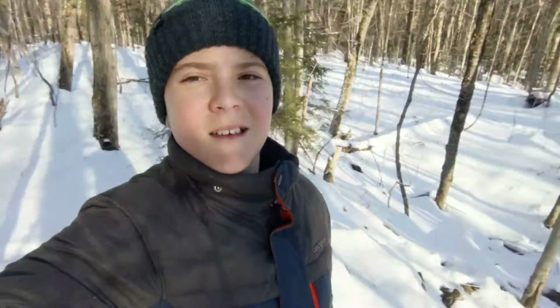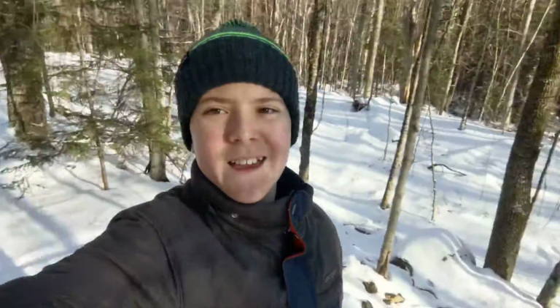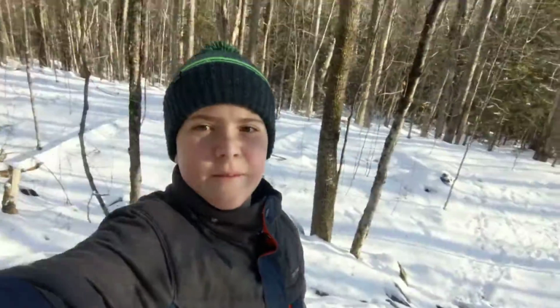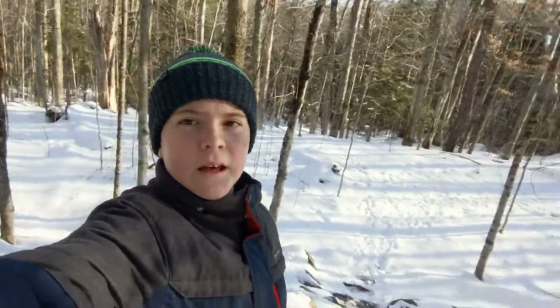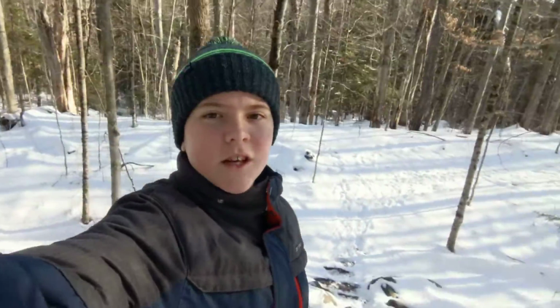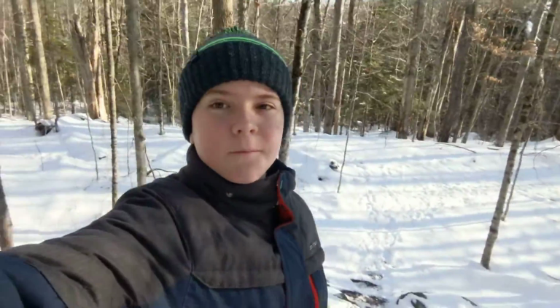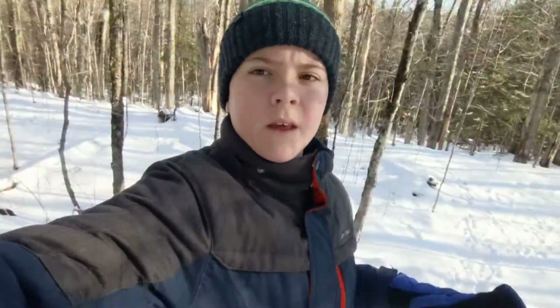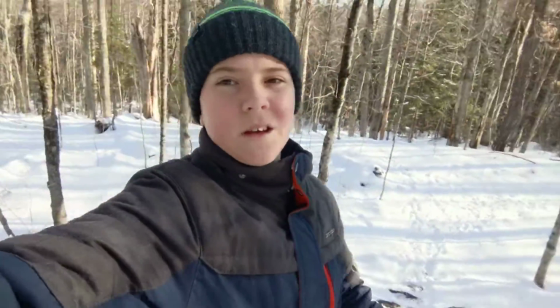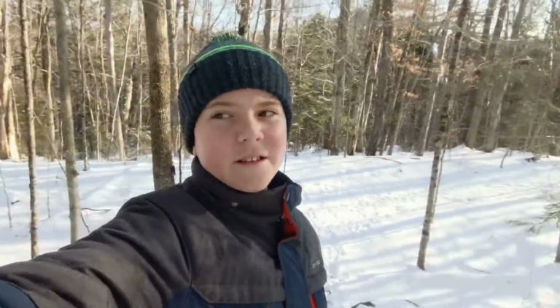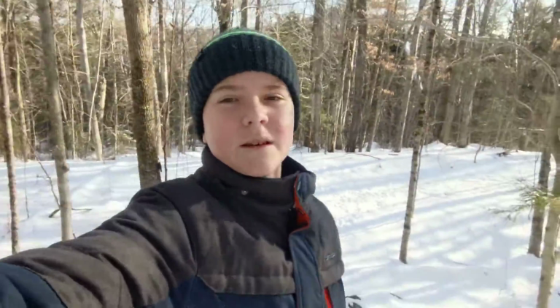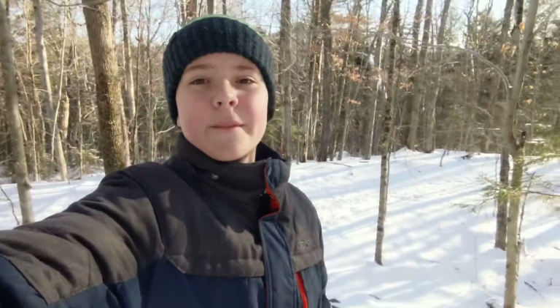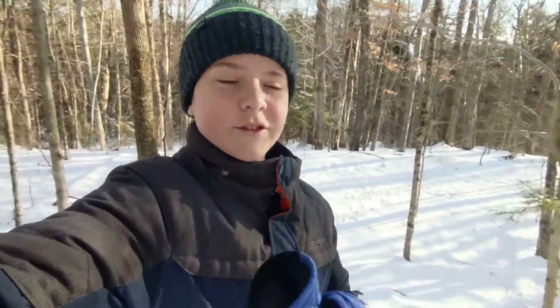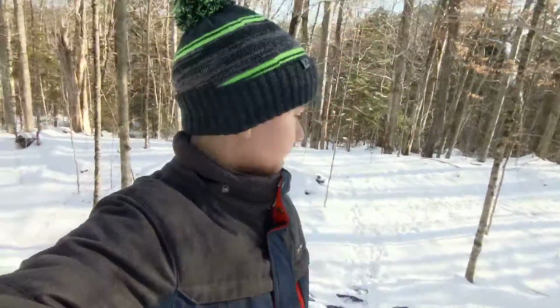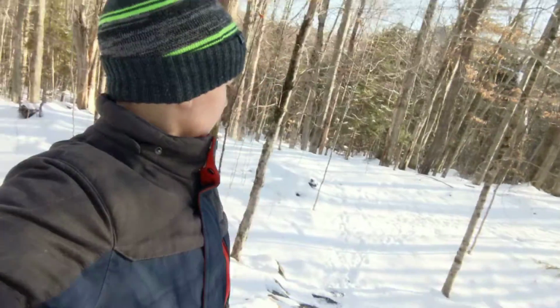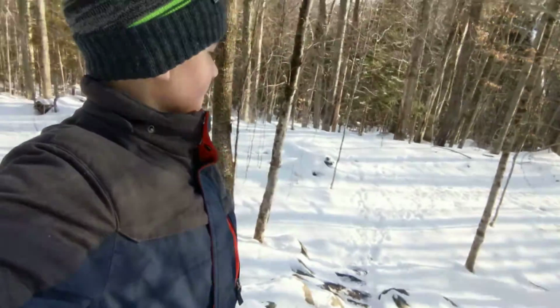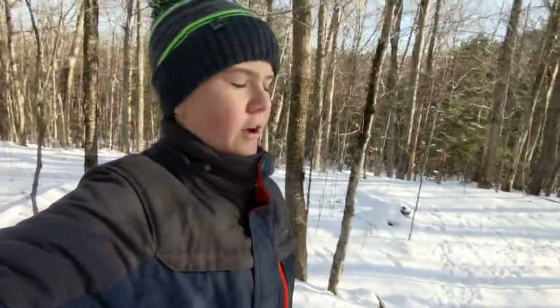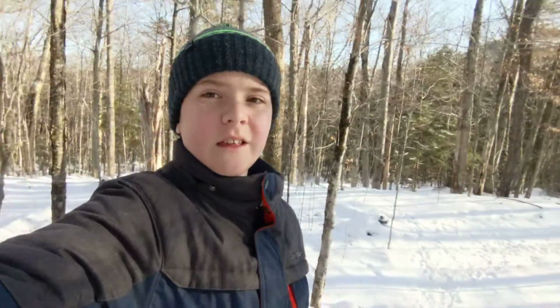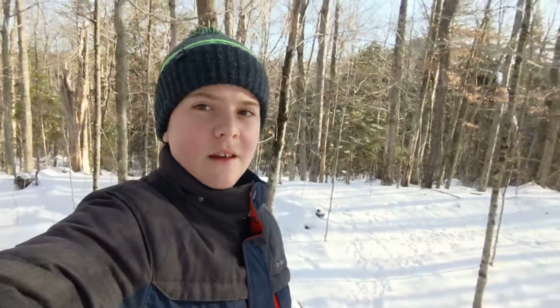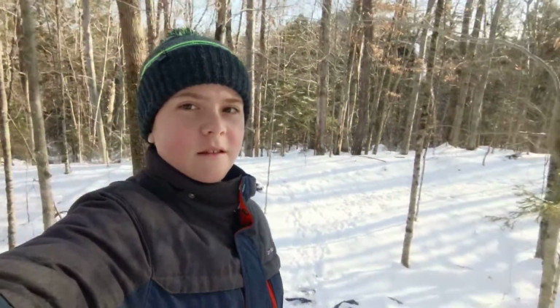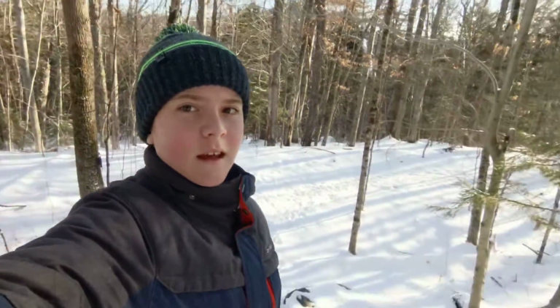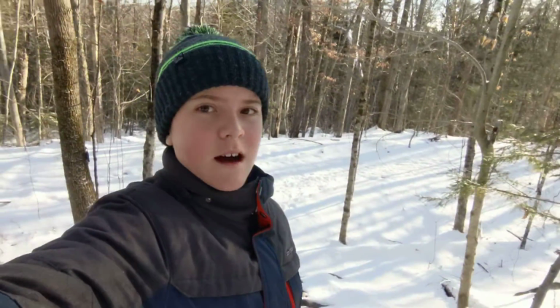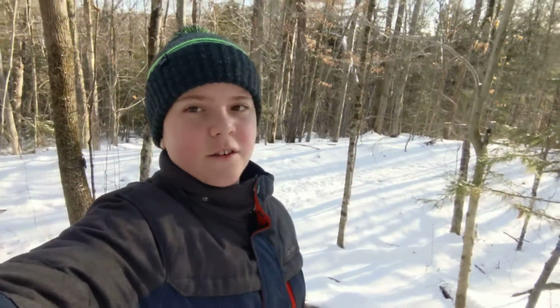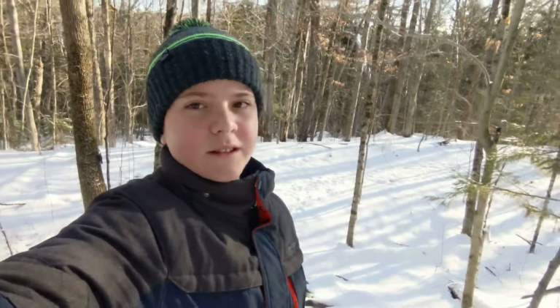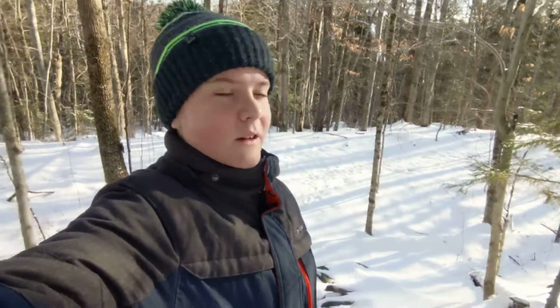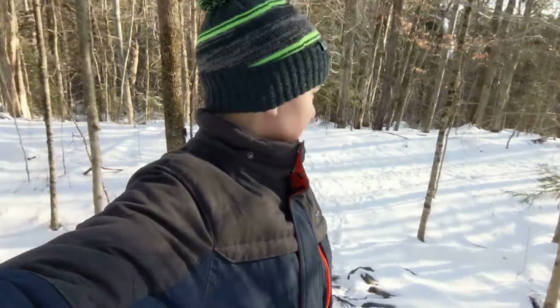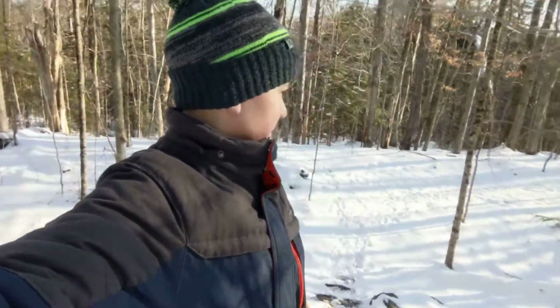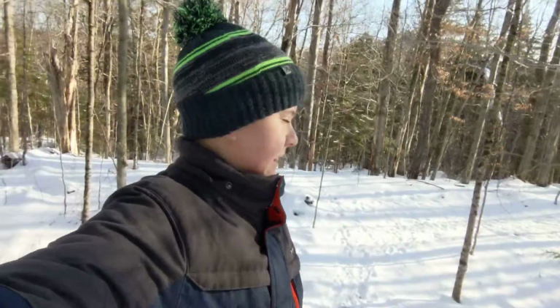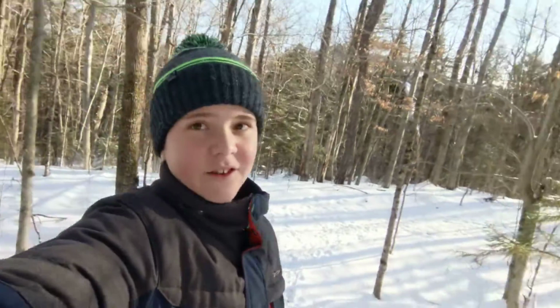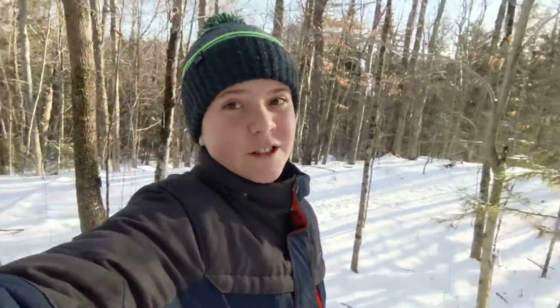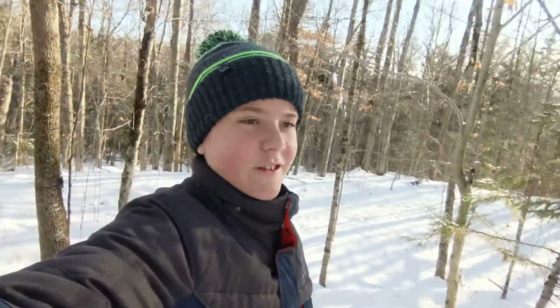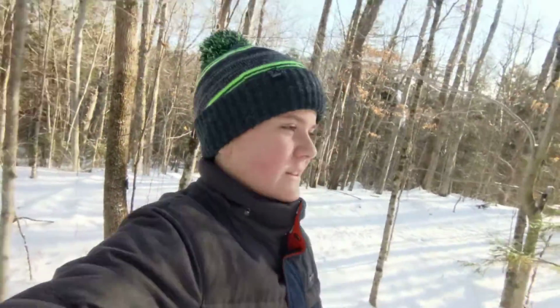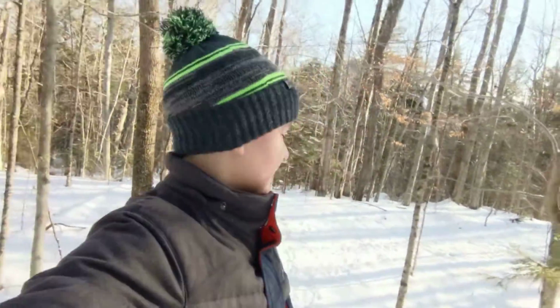Hey guys, so I just found something a bit interesting. If you hike this in the non-snowy months — not necessarily just winter, as you can see here —